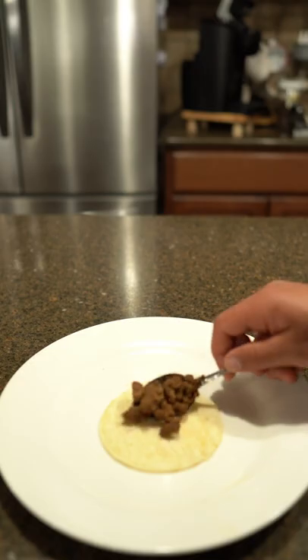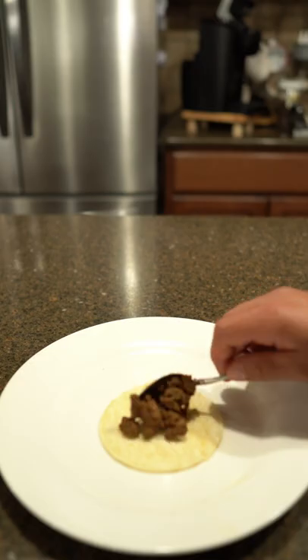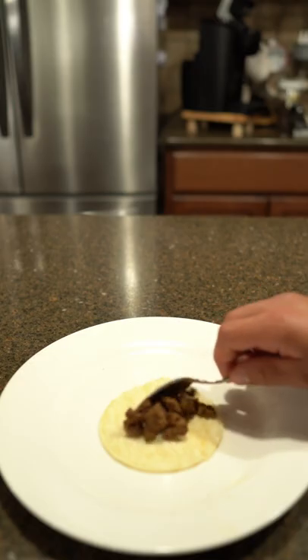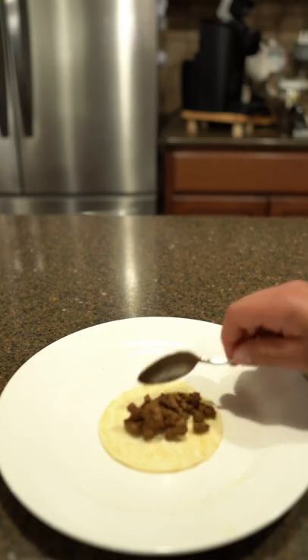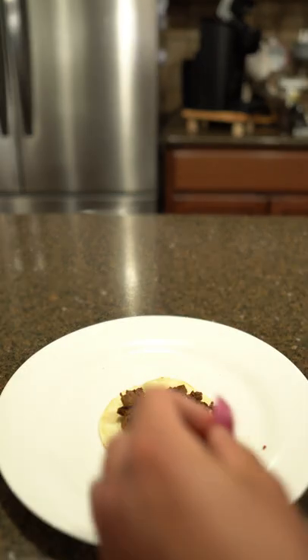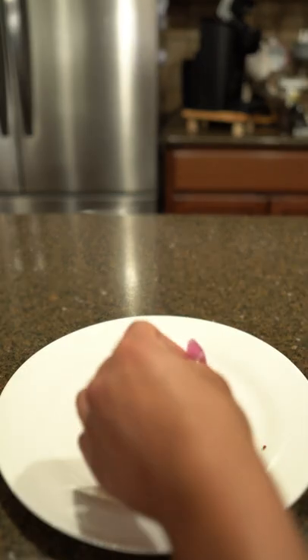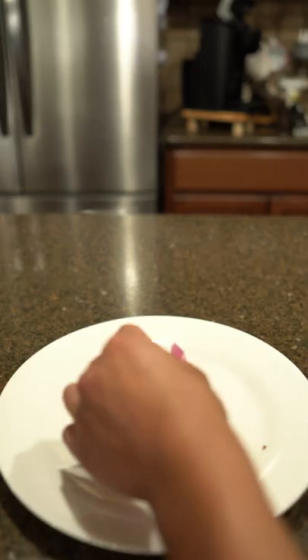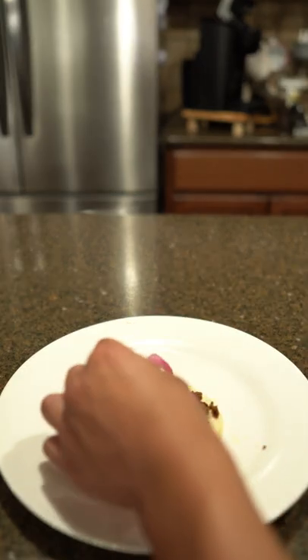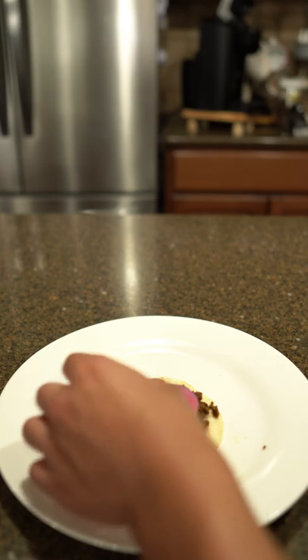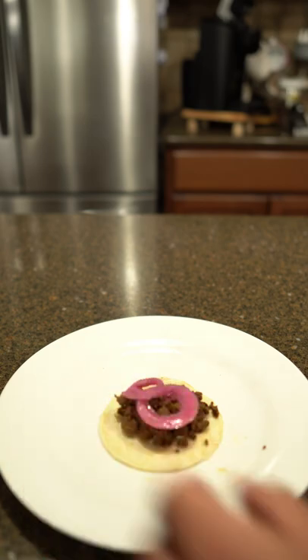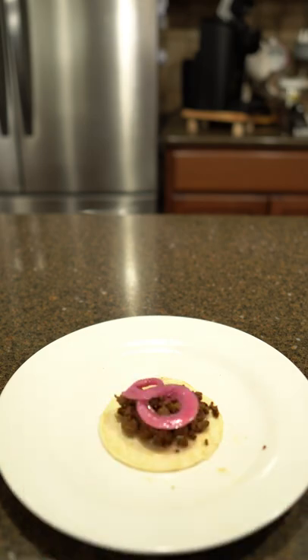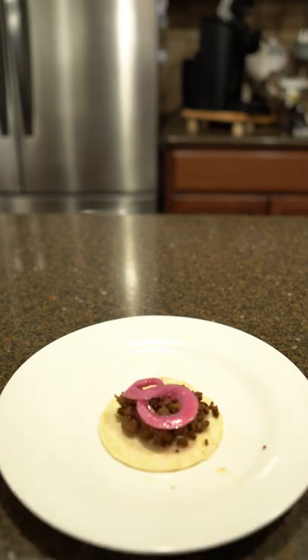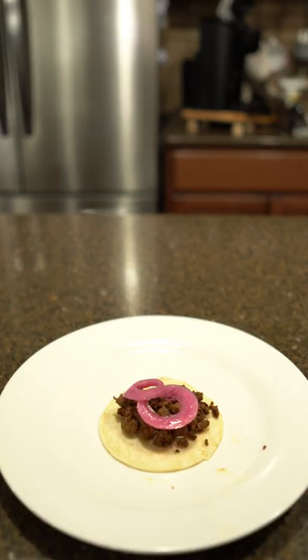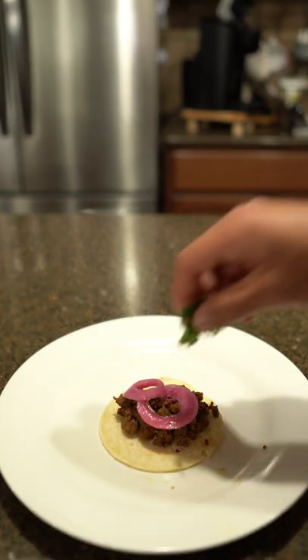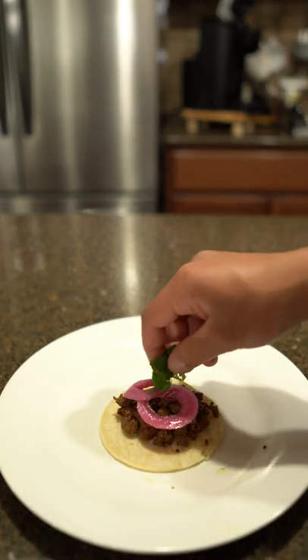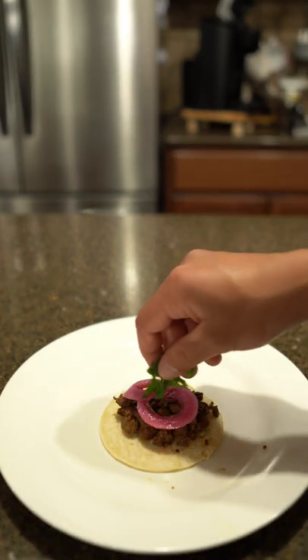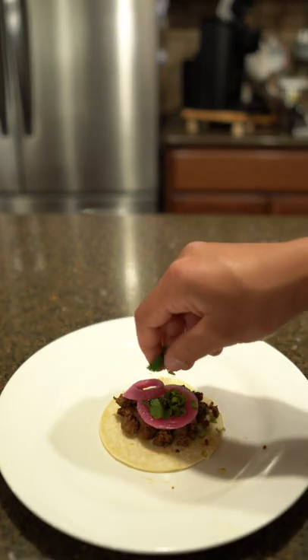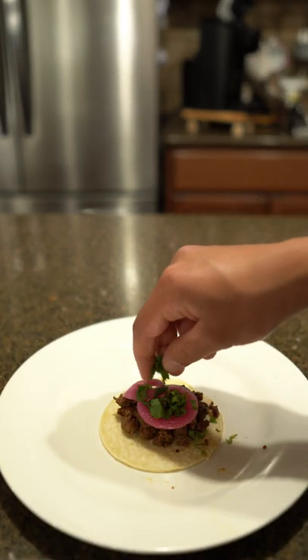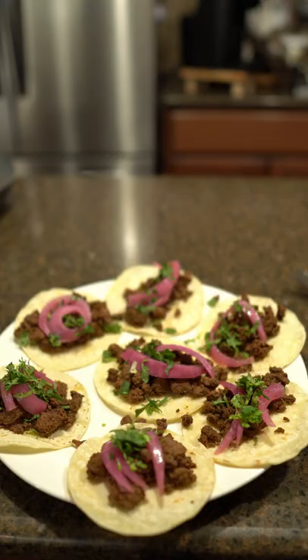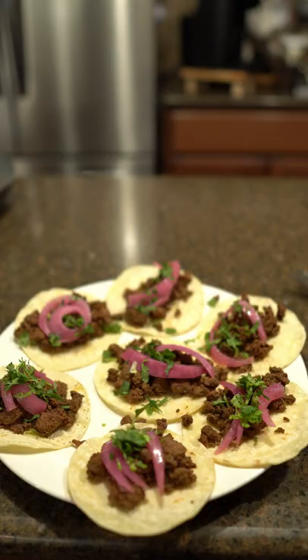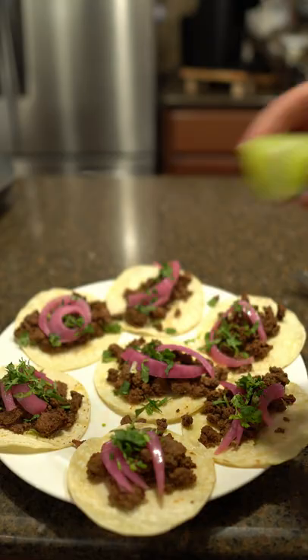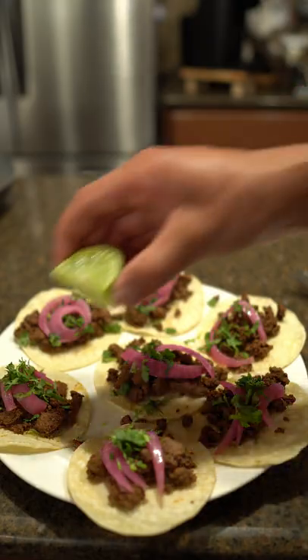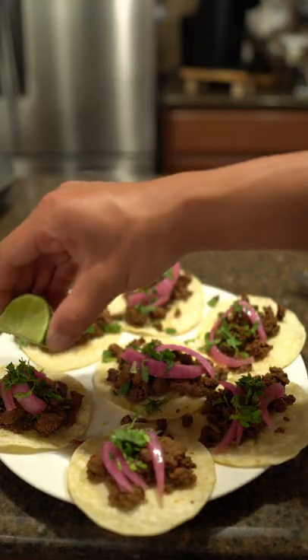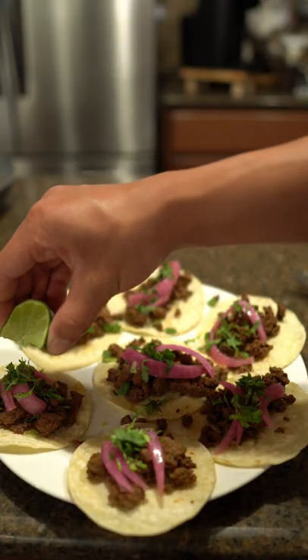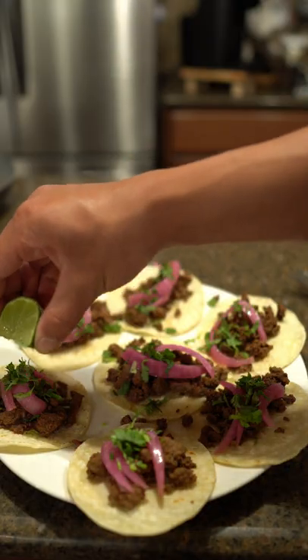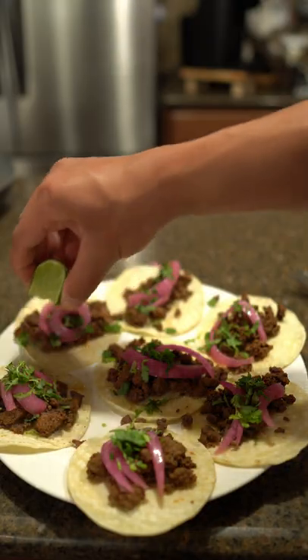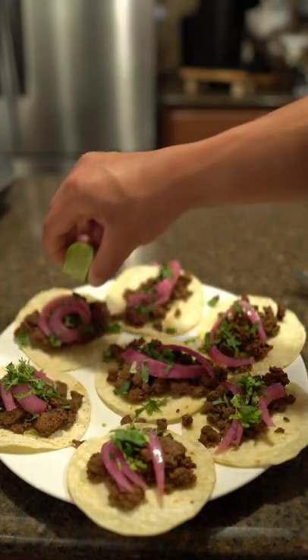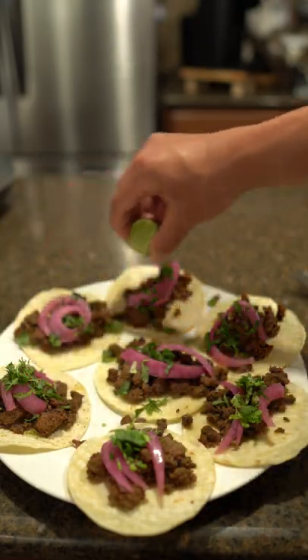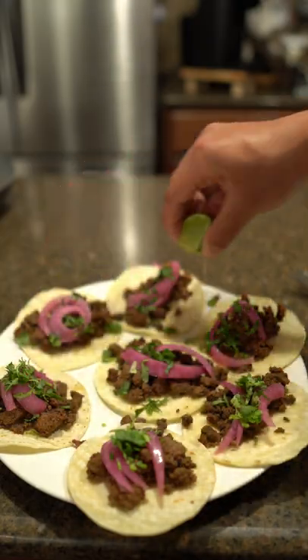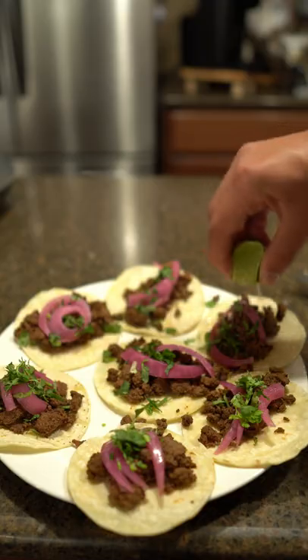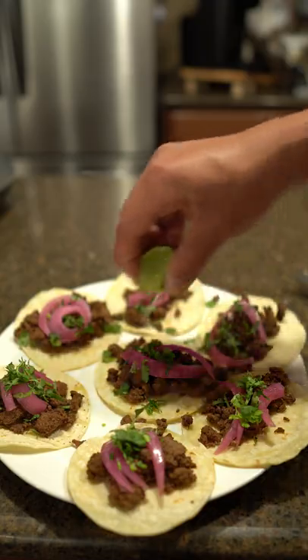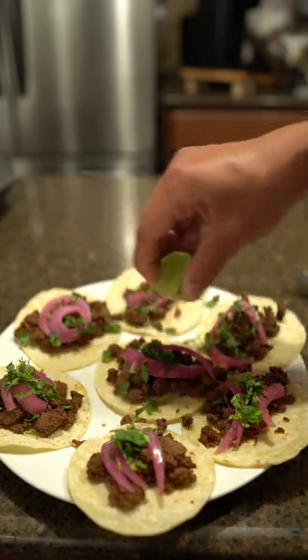Ground beef, some fresh or some pickled onions, some cilantro. For a final touch we finish it off with some lime juice.